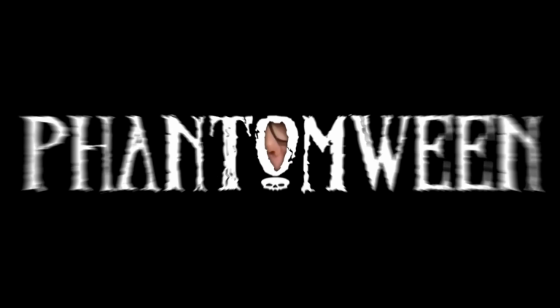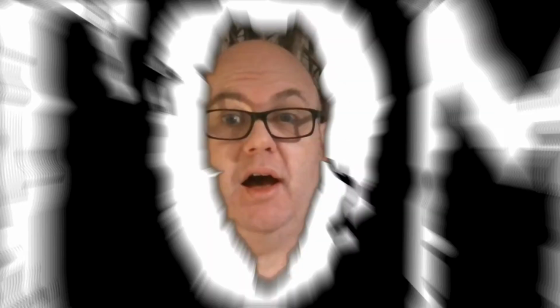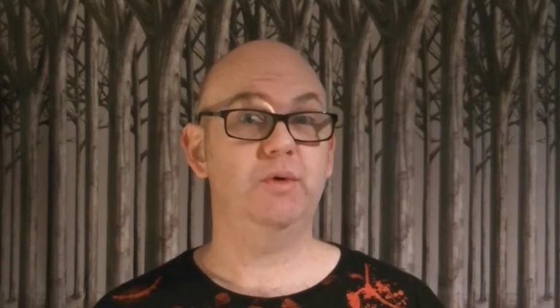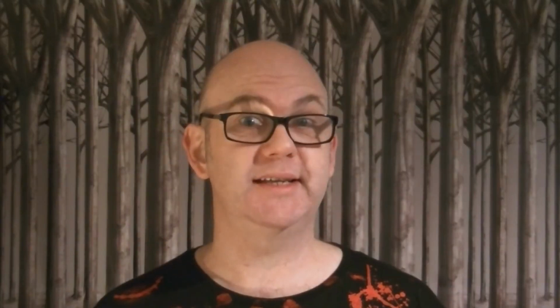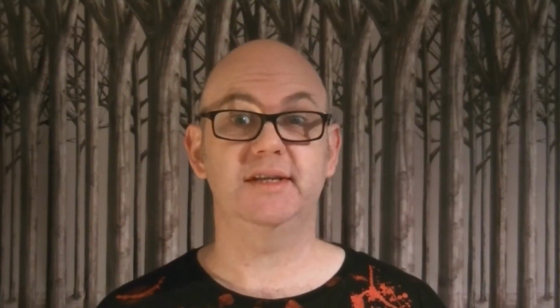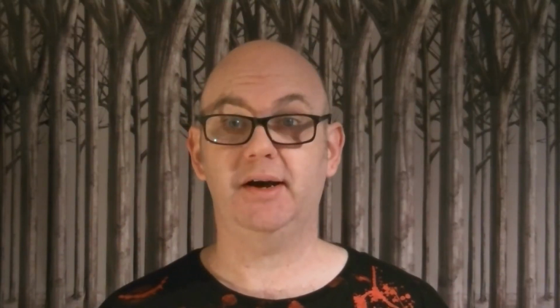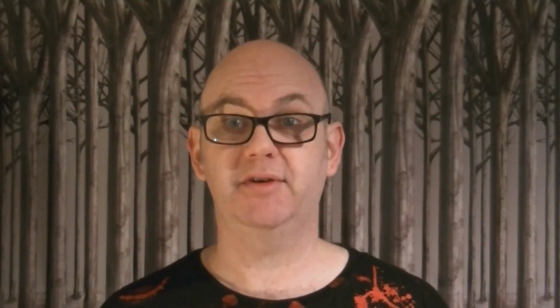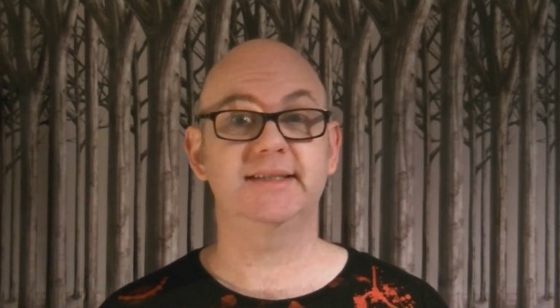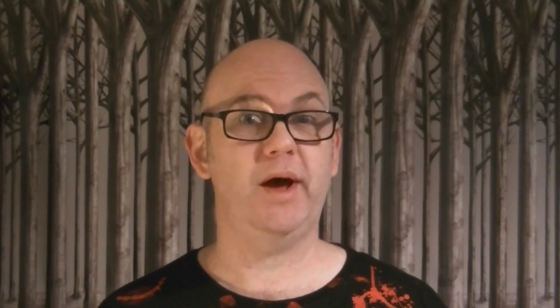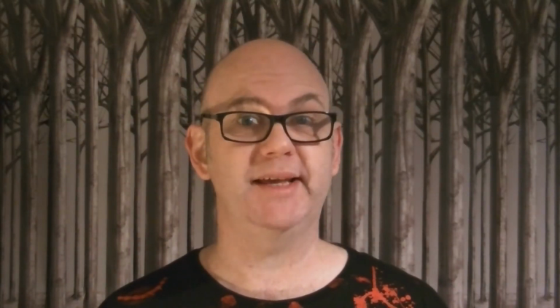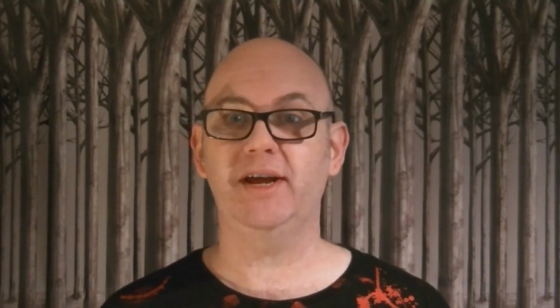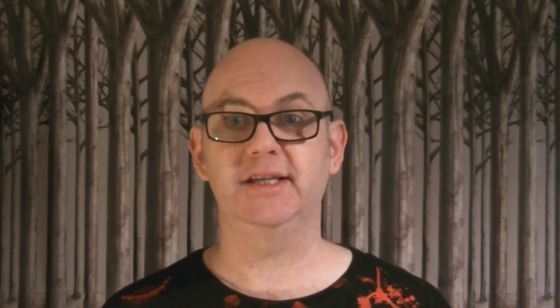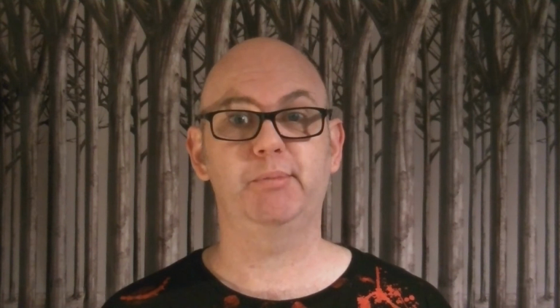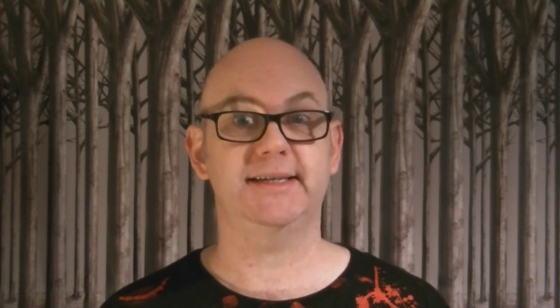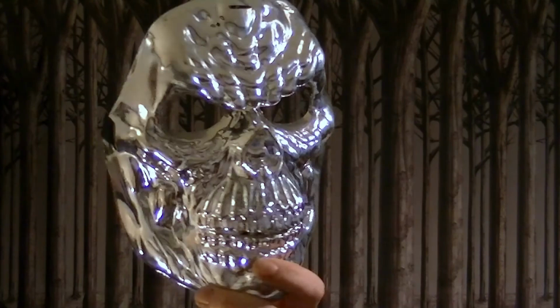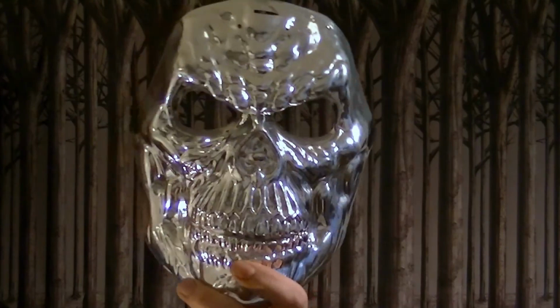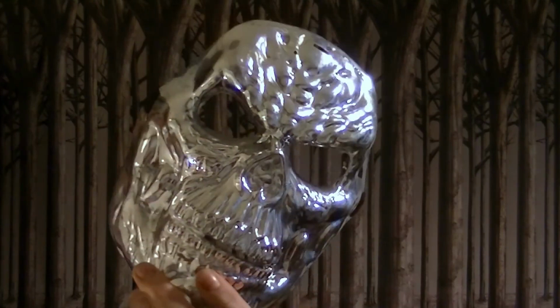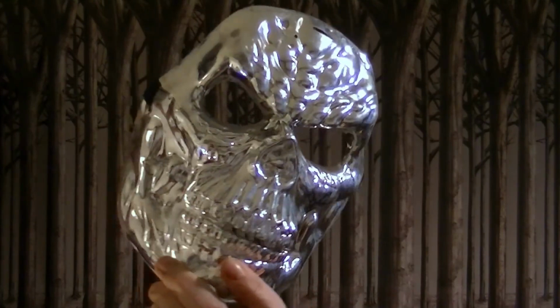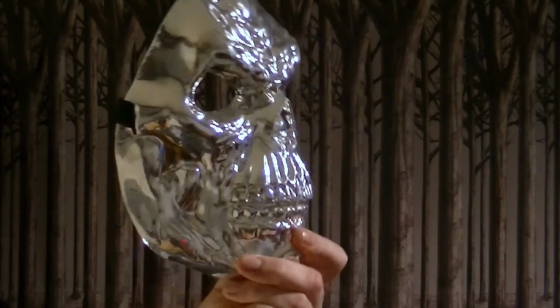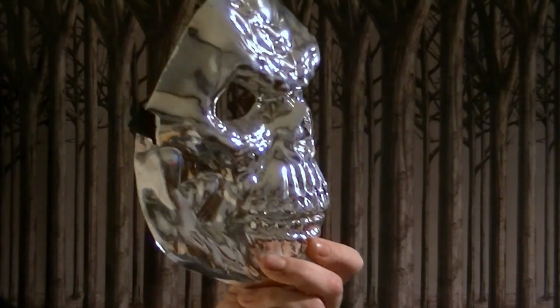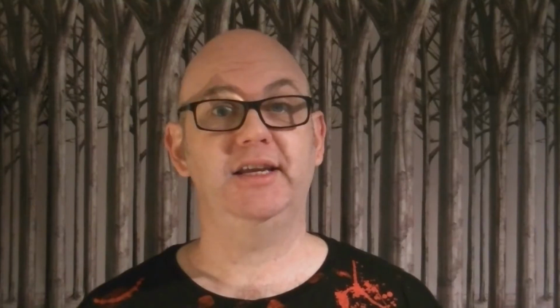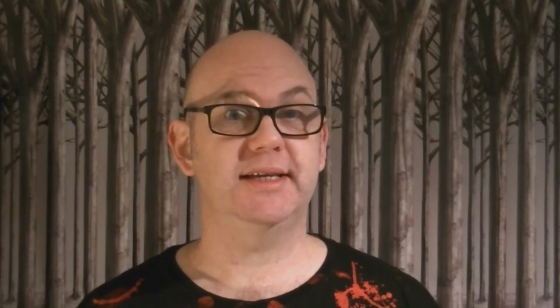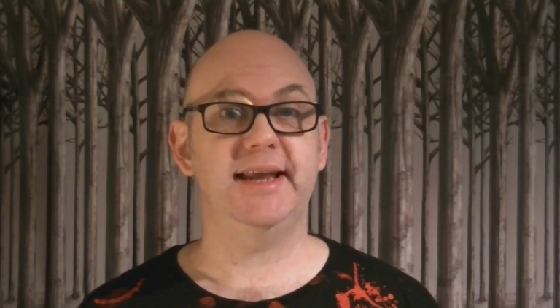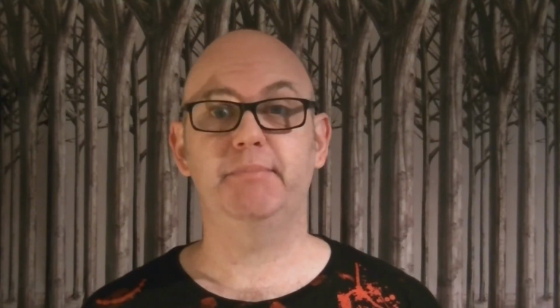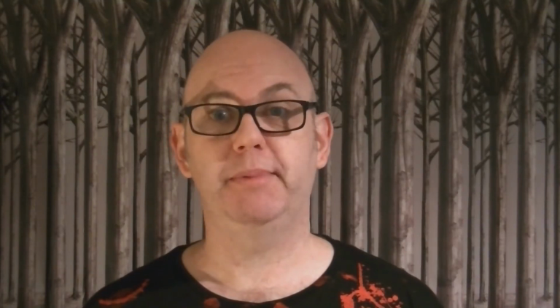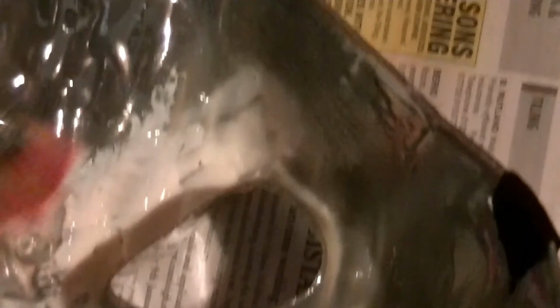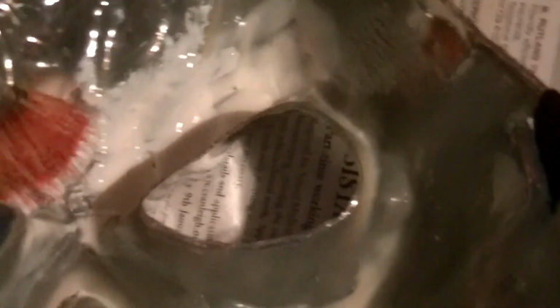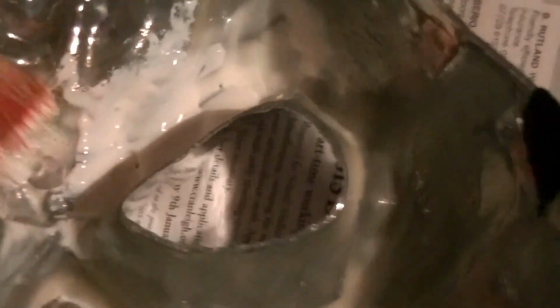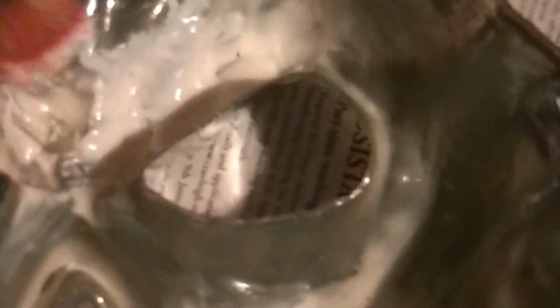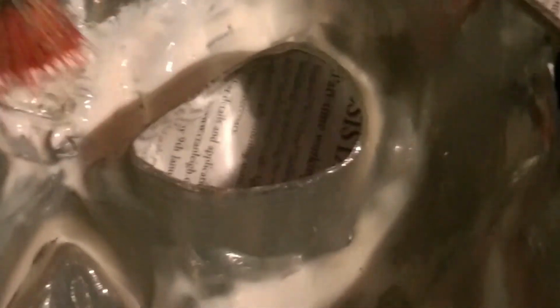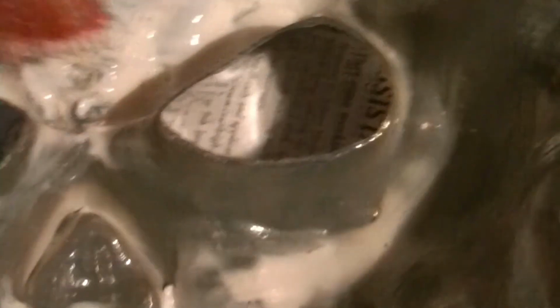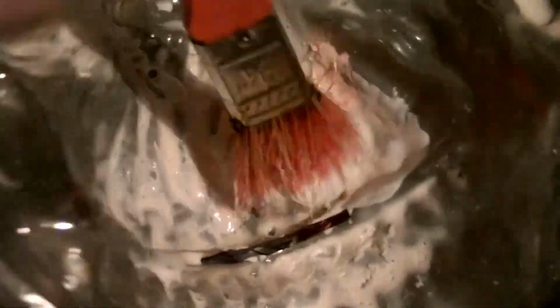I have two ideas that I've used in the past. The first is a simple way of making some great looking zombie prosthetics. I picked up this skull mask in my local pound shop and used this as a negative mould, building up layers of liquid latex inside round the eyes and mouth.